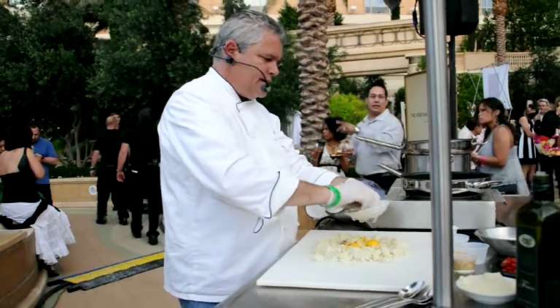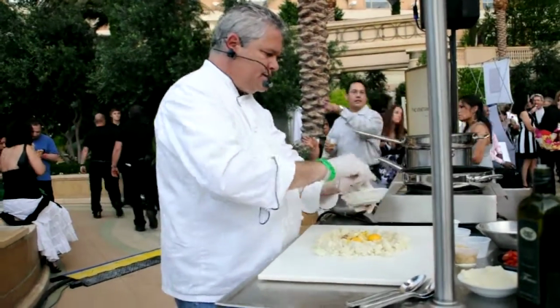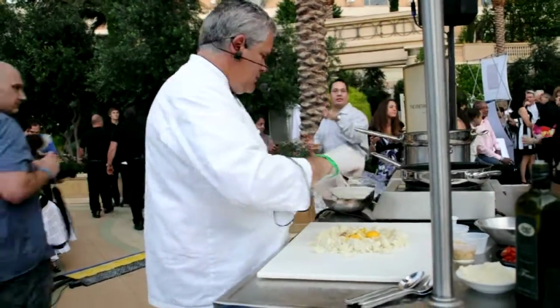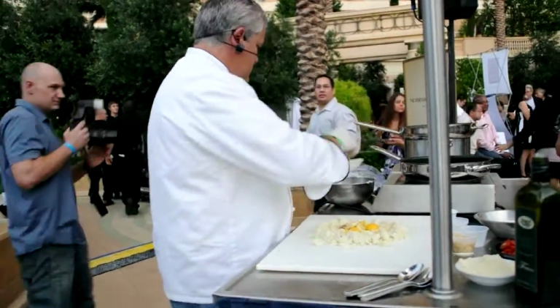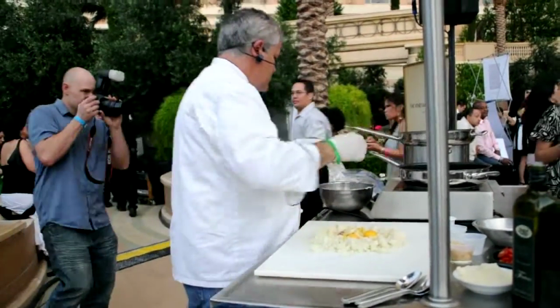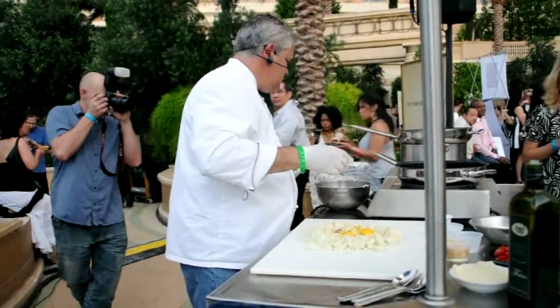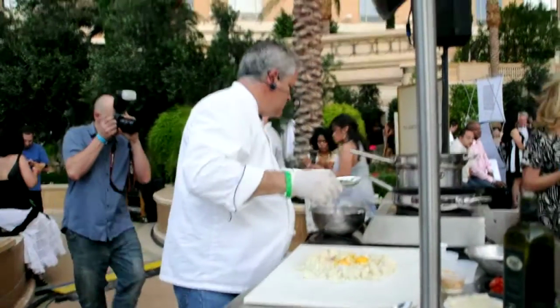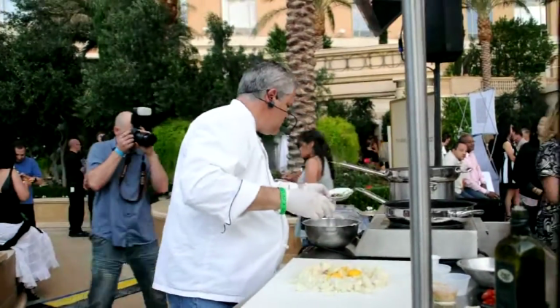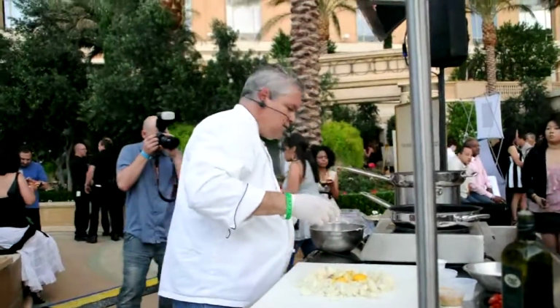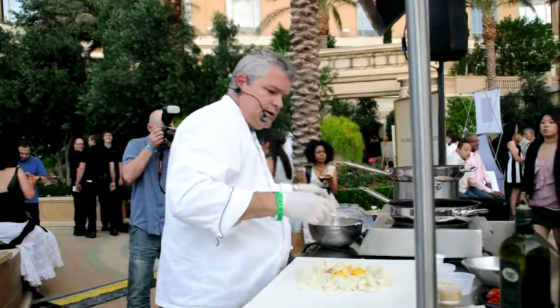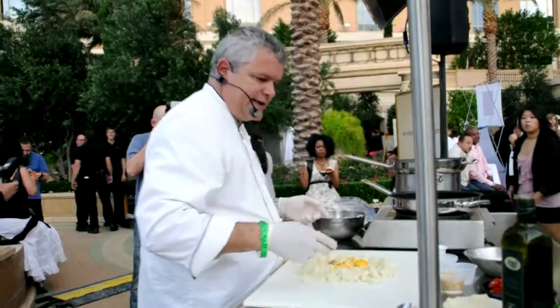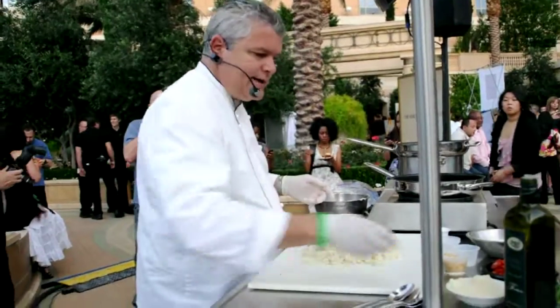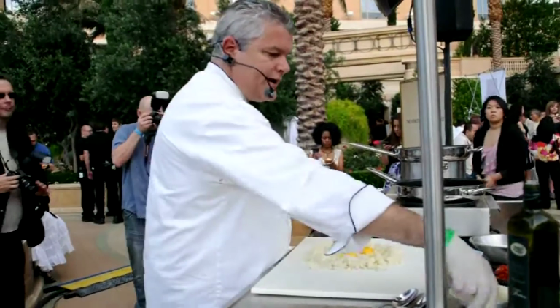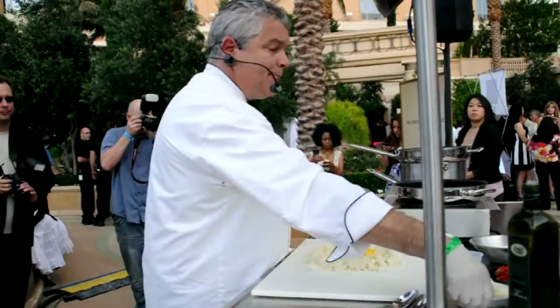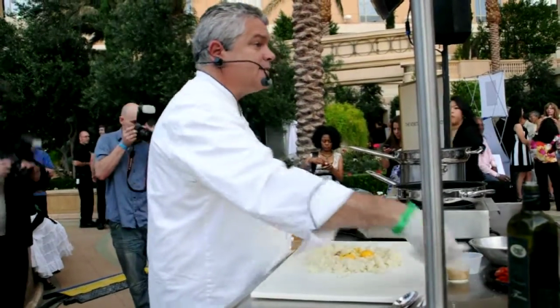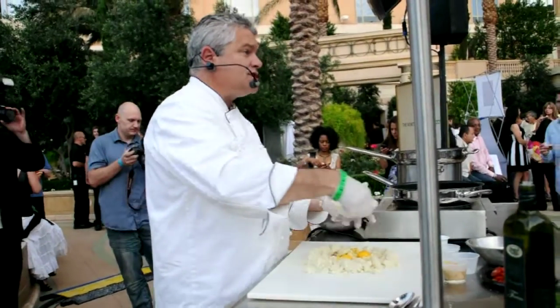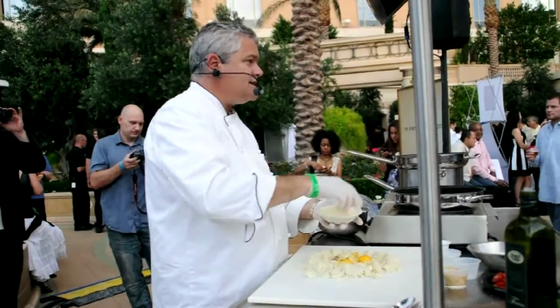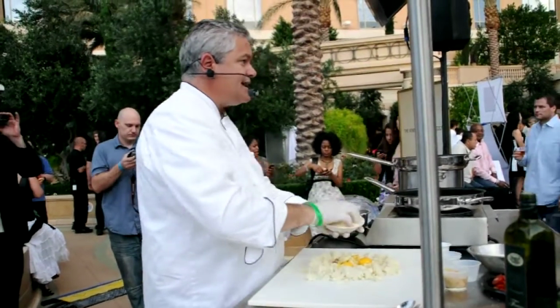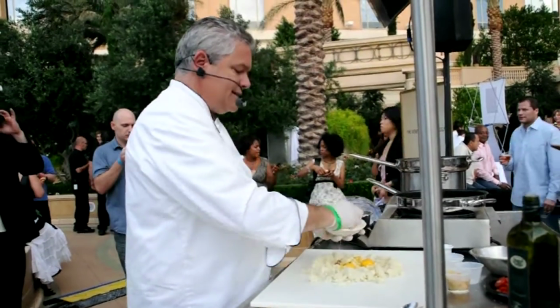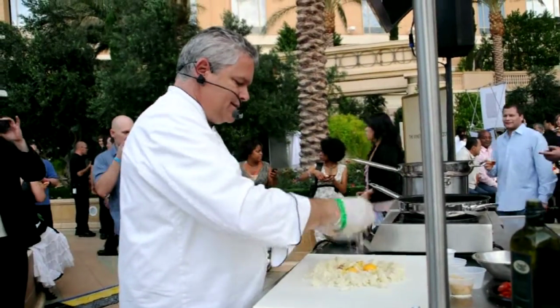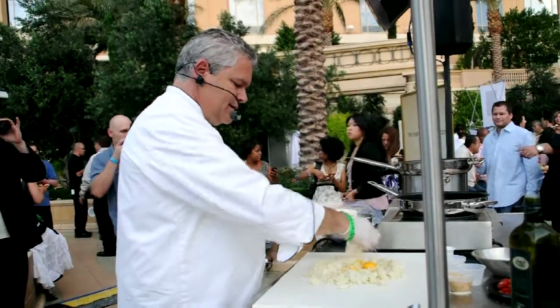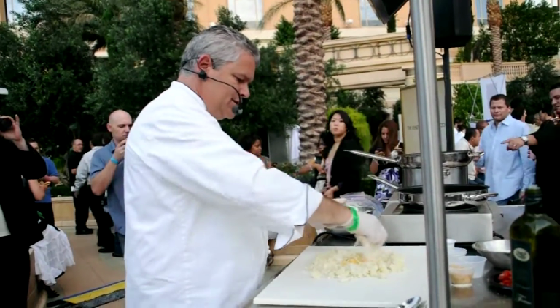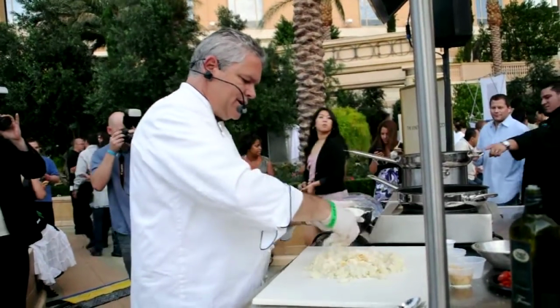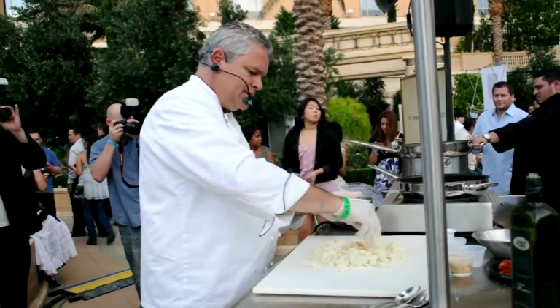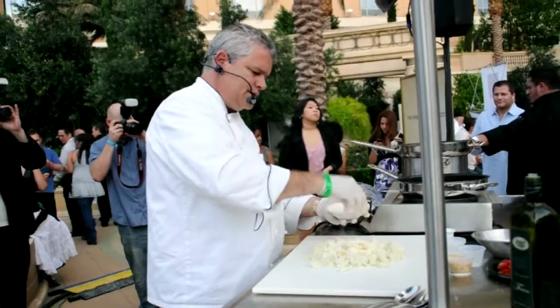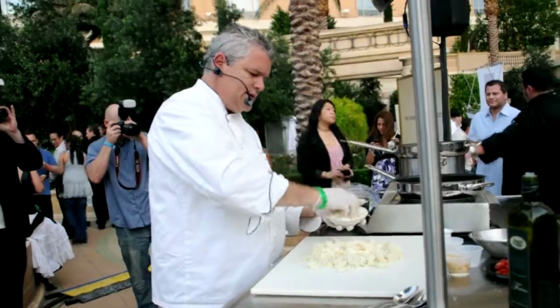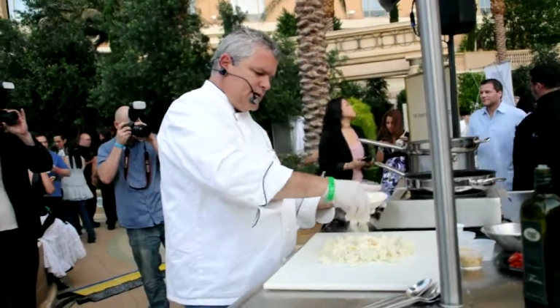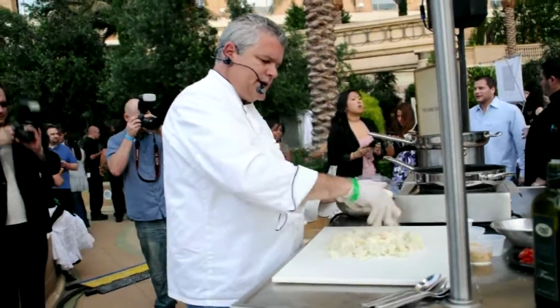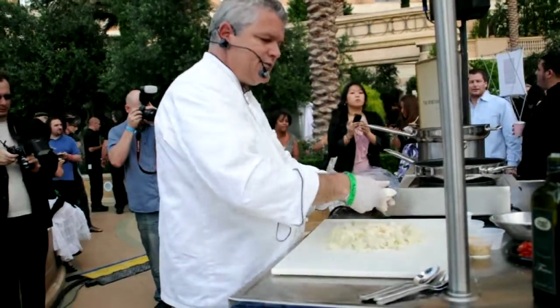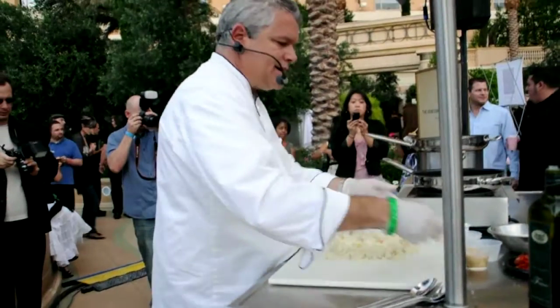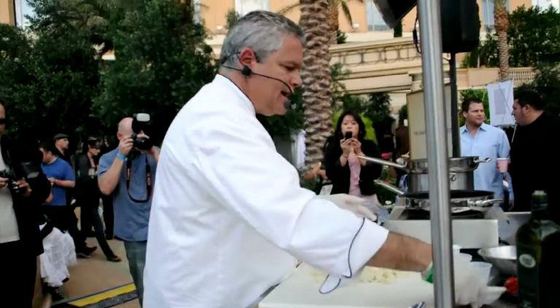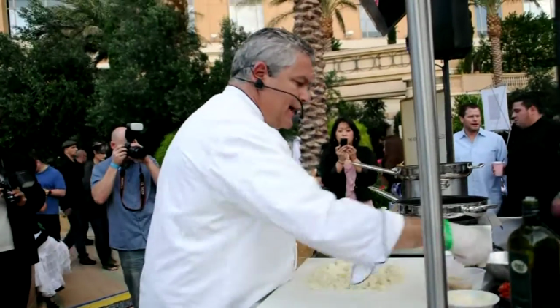Okay, so that's done. We're going to add some cardons and cheese inside the gnocchi, and then finally our flour.